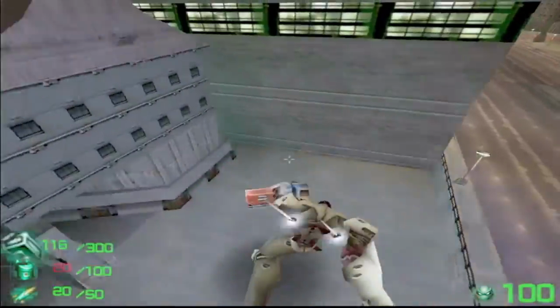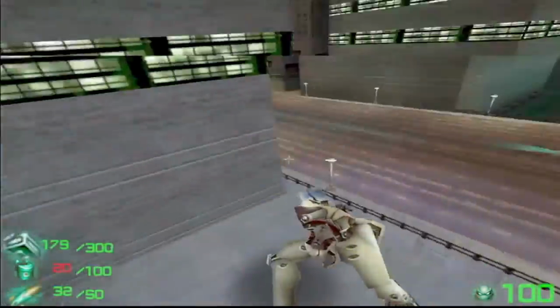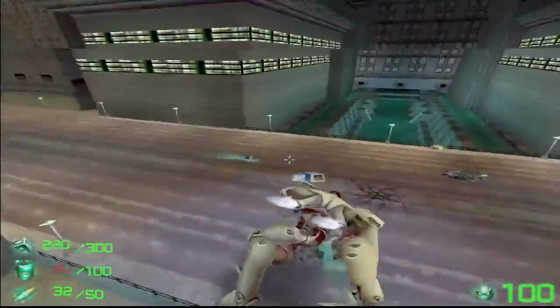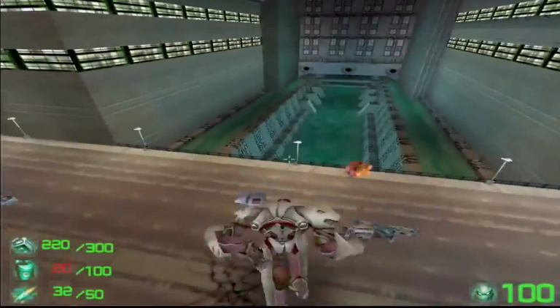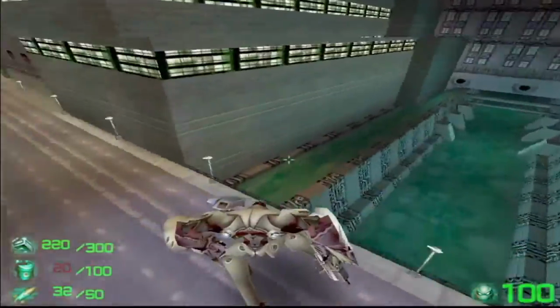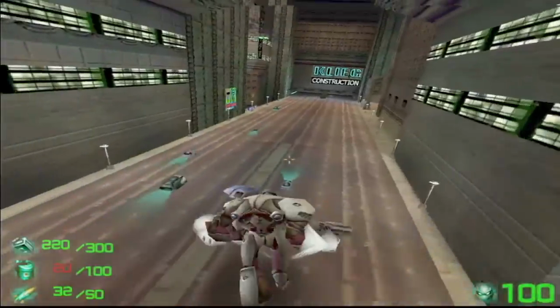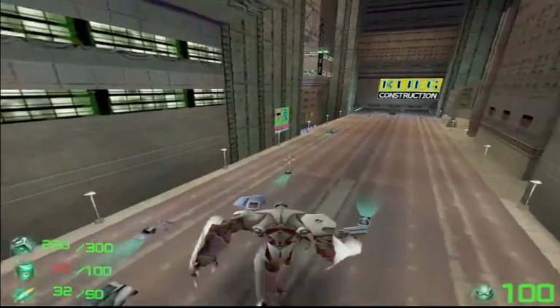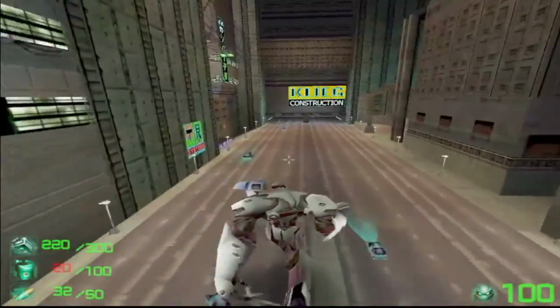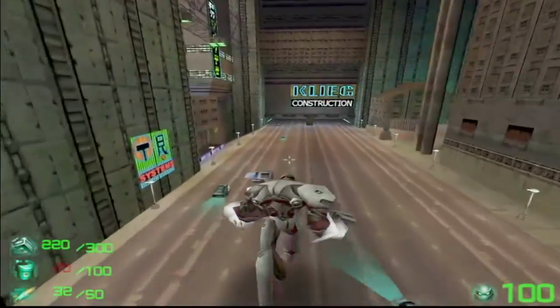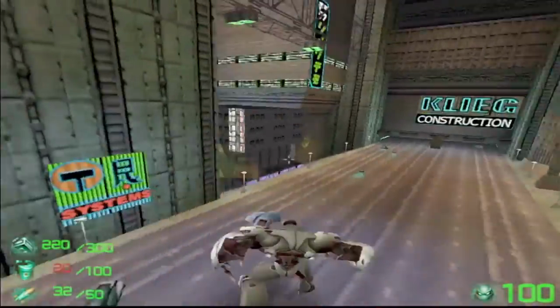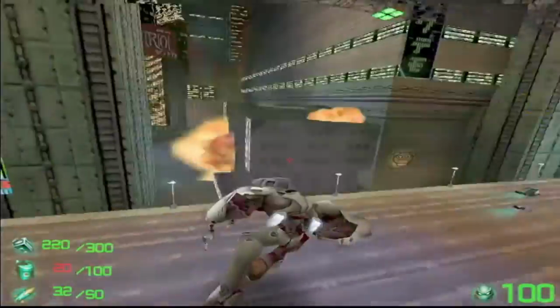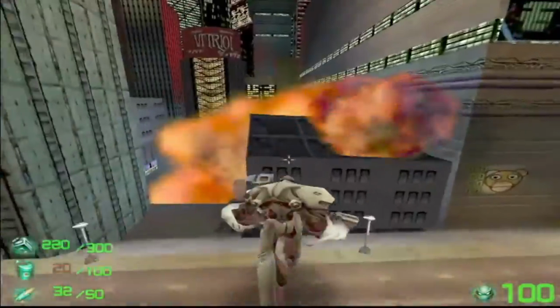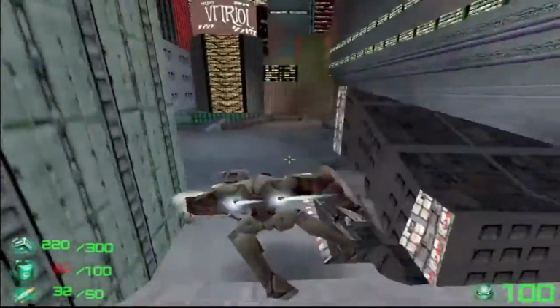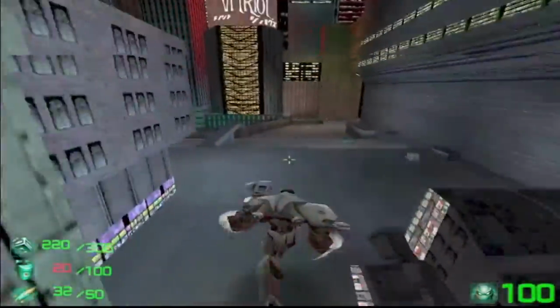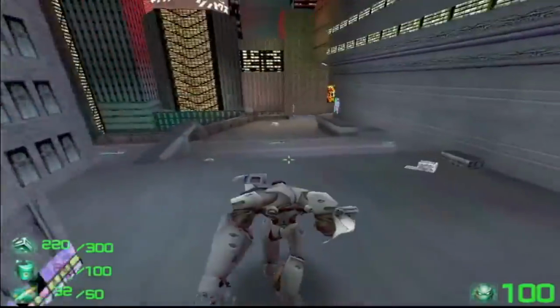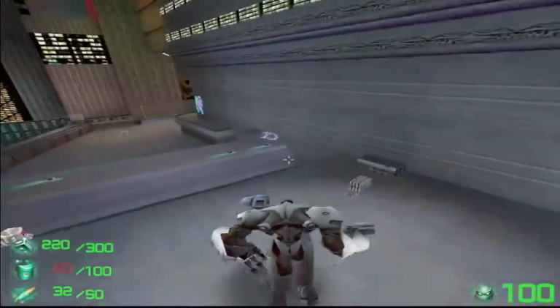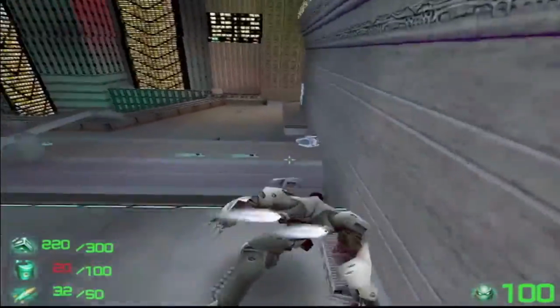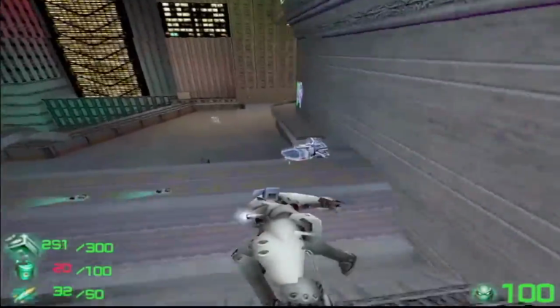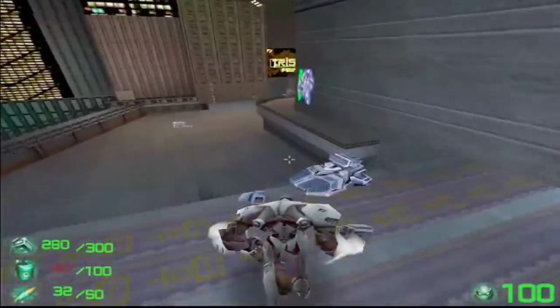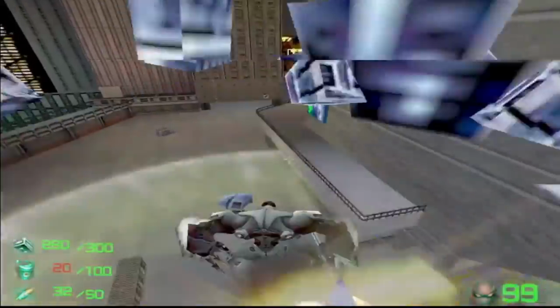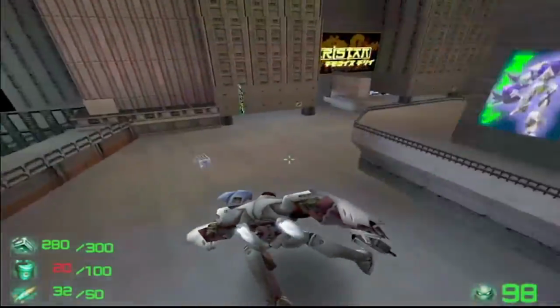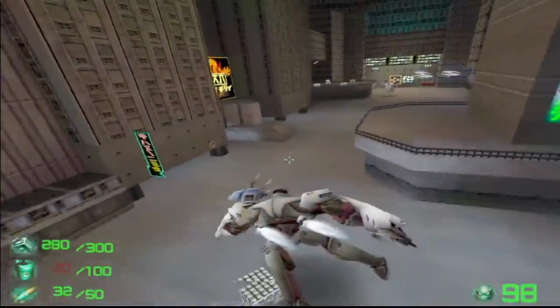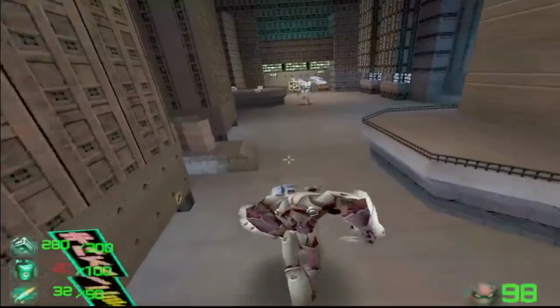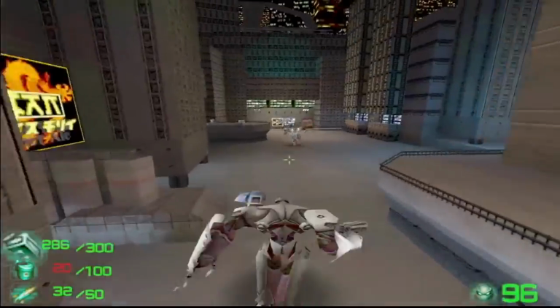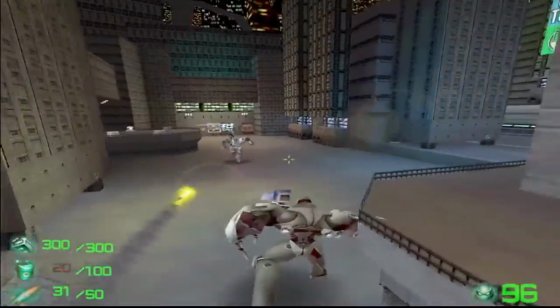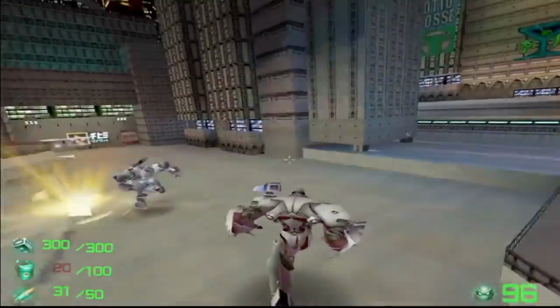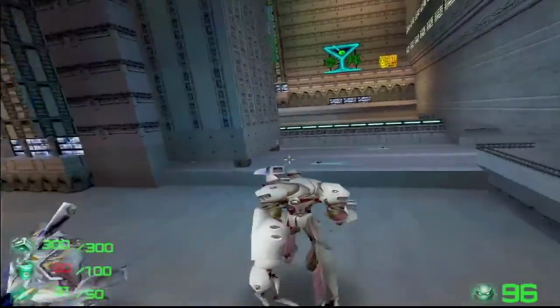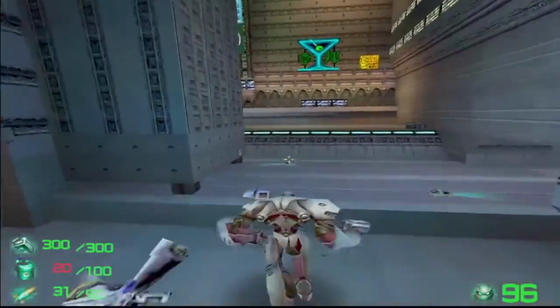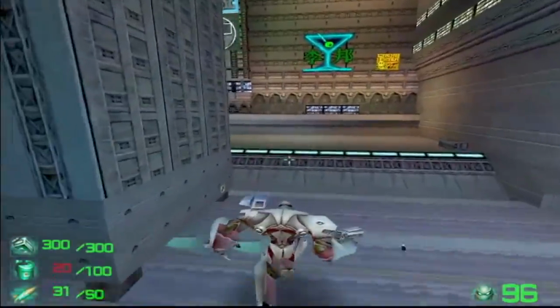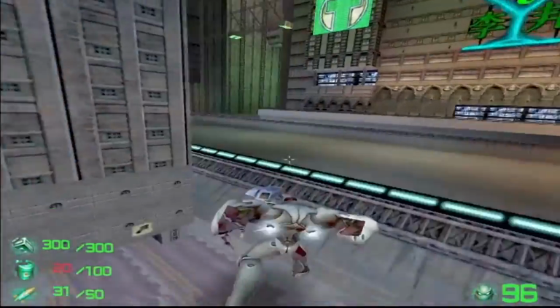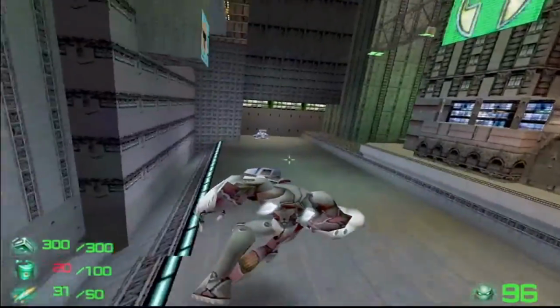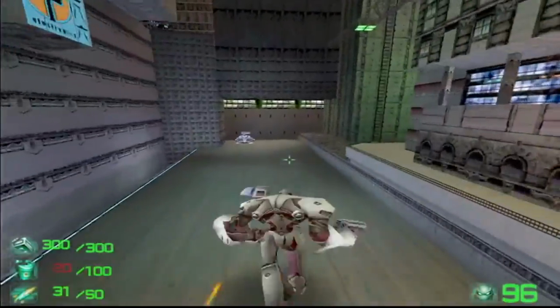We've got to destroy this sector's communications array by taking out its three core generators. Once the array is down, you'll be able to penetrate the lab safely. You'll have two more after that, so stay alert. We'll be tracking your progress from here.